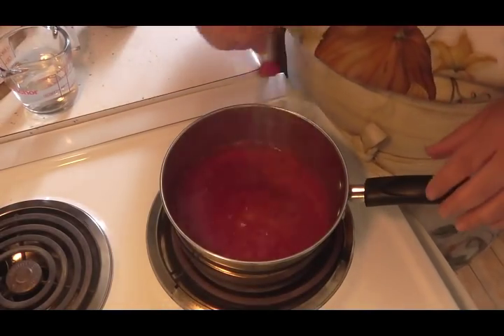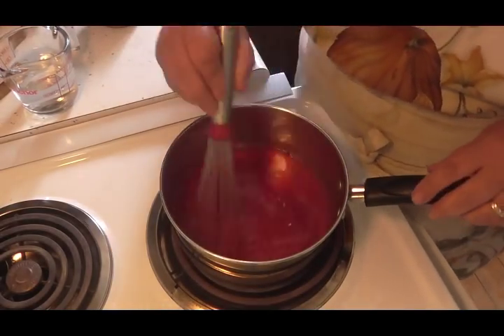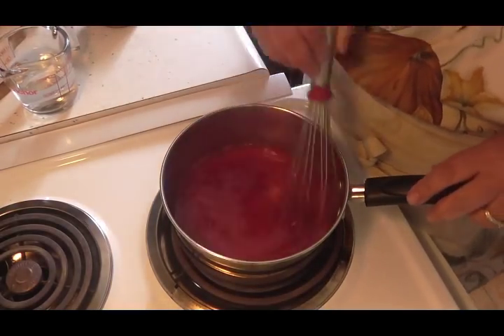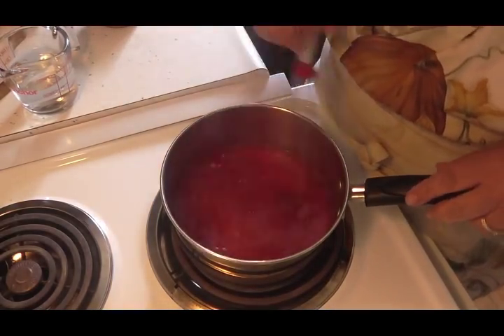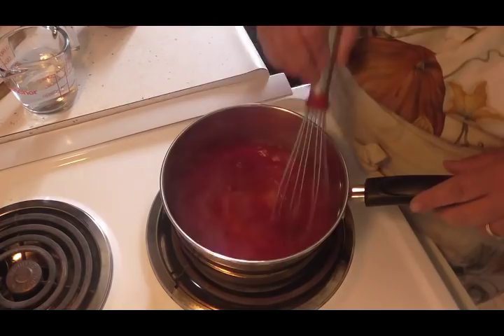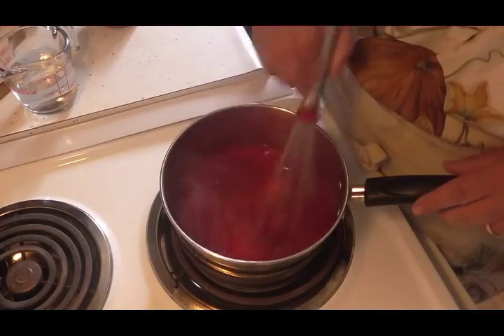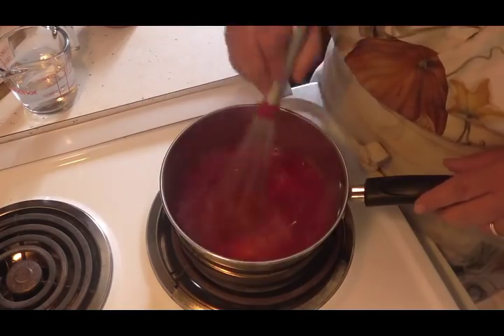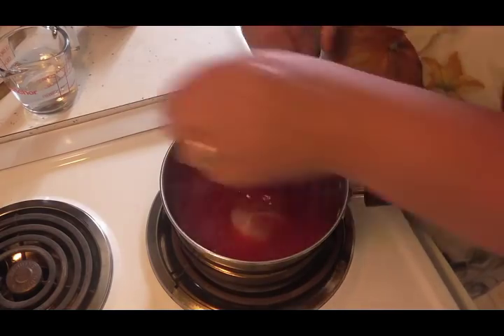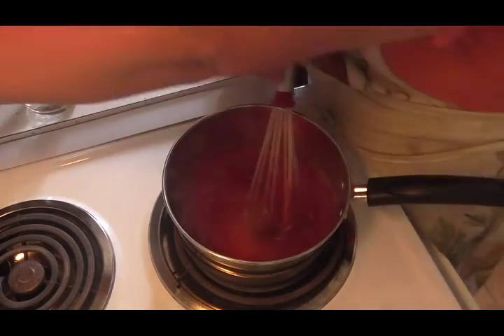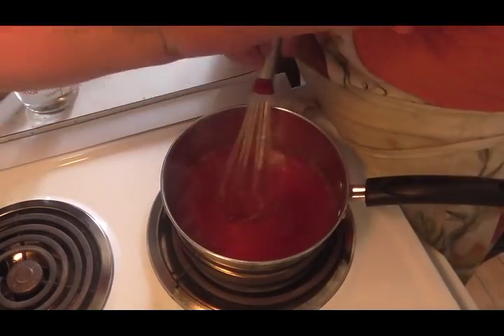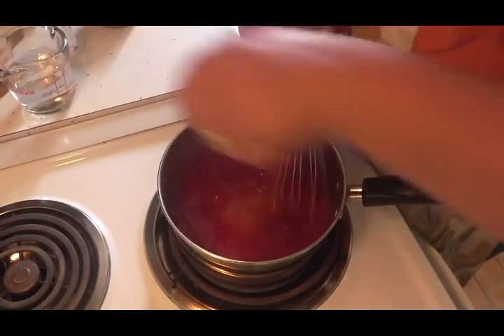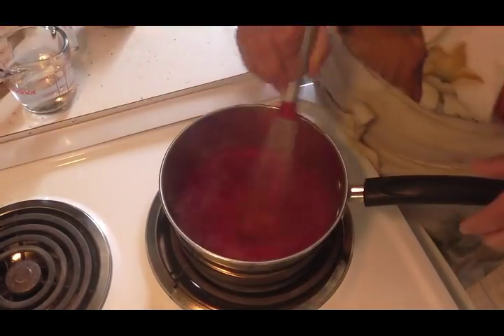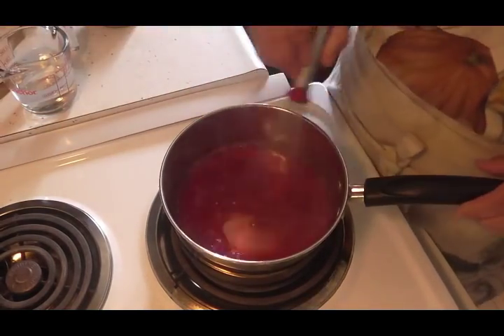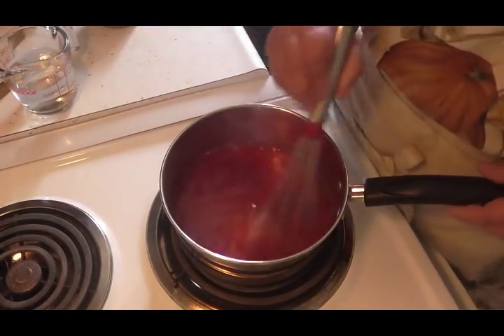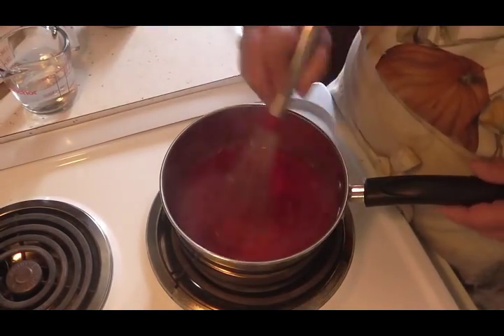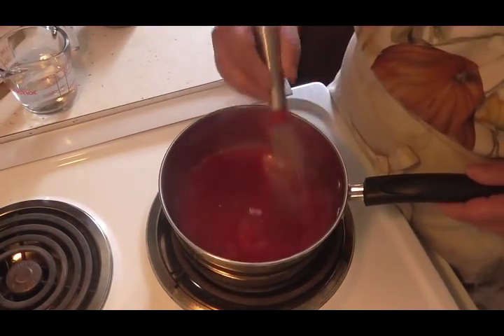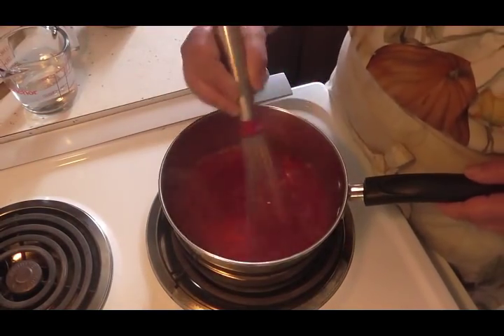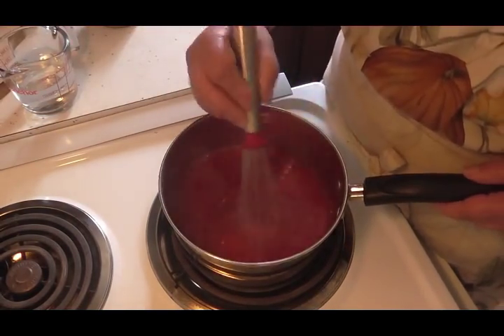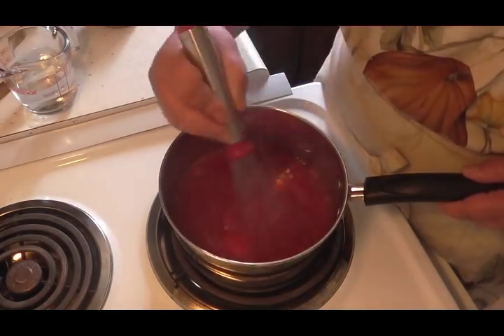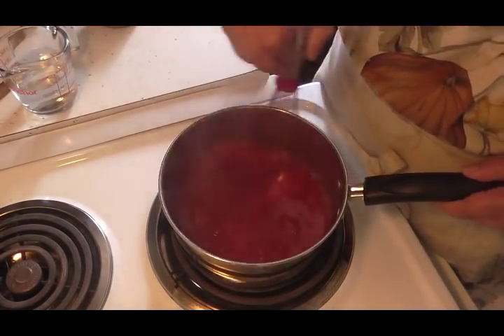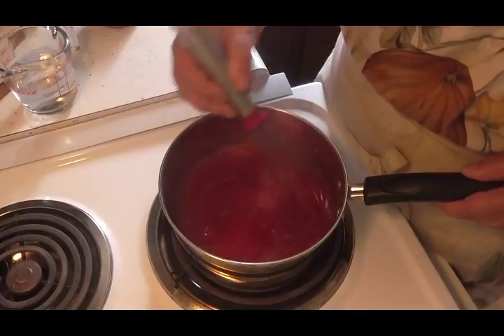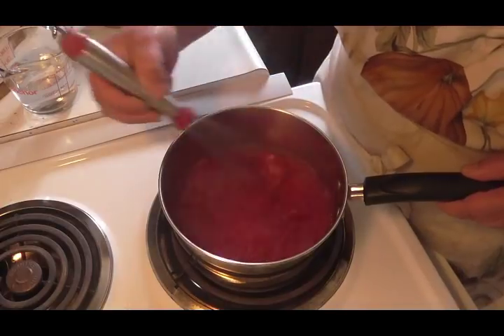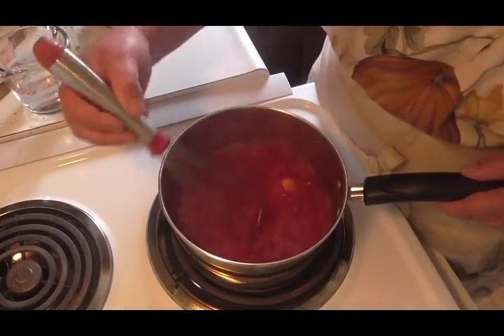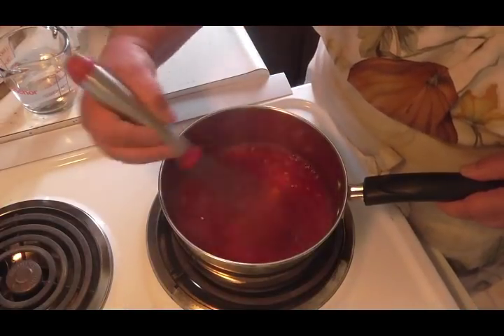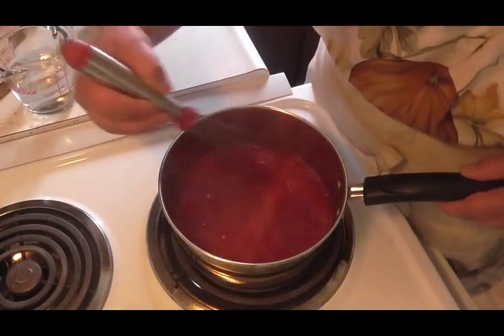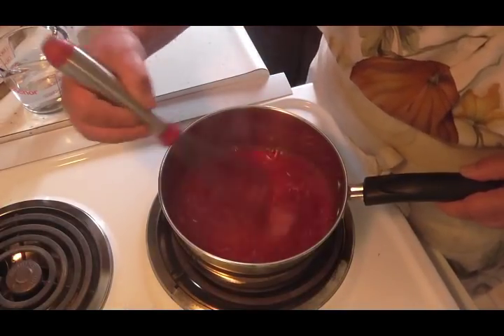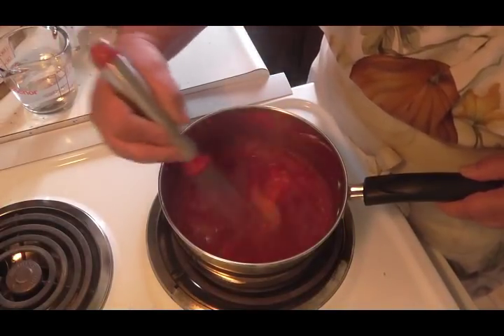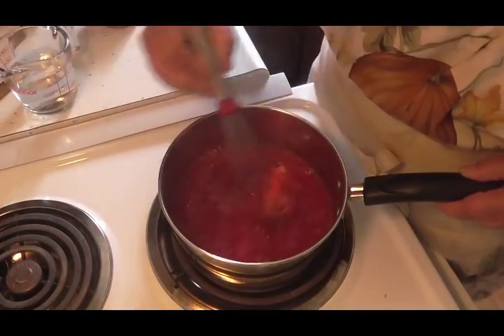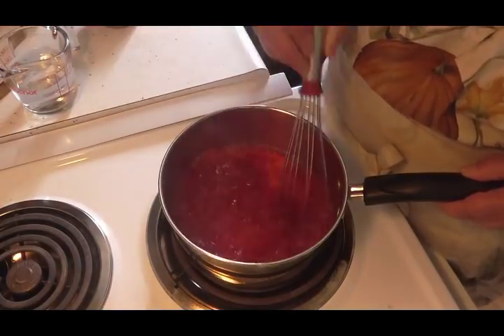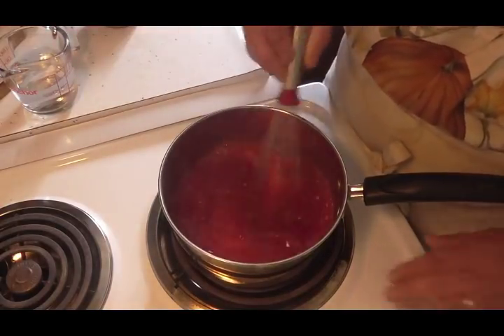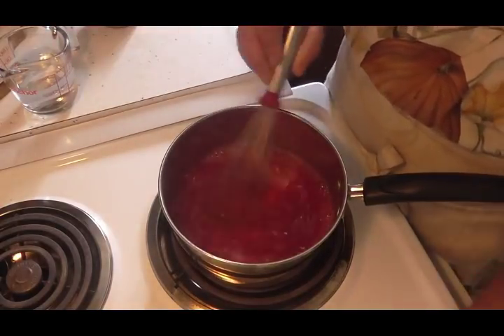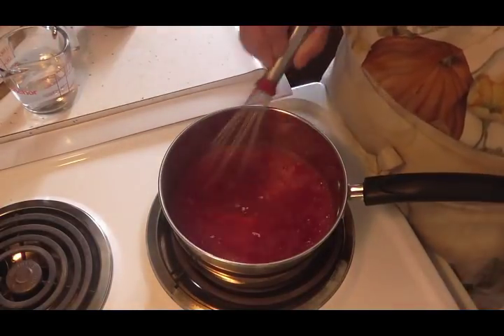You want to make sure this is all dissolved — I might have to turn that back on until it's dissolved. You can leave it right on the heat; you just want to make sure it all gets dissolved.